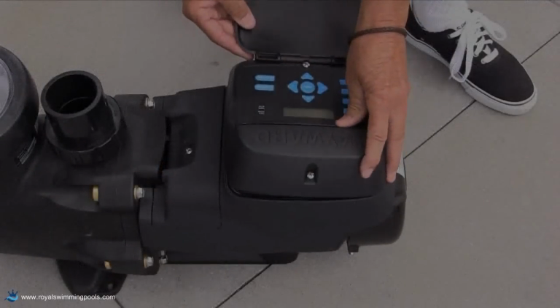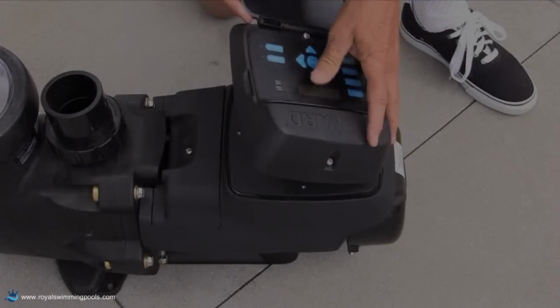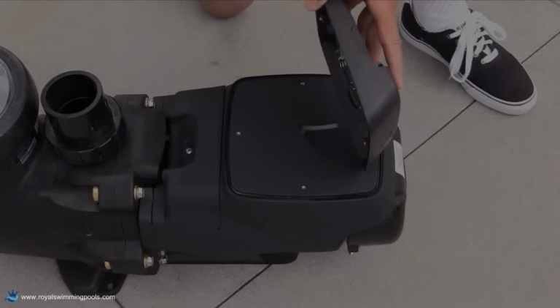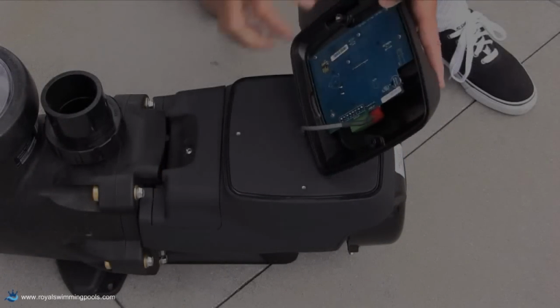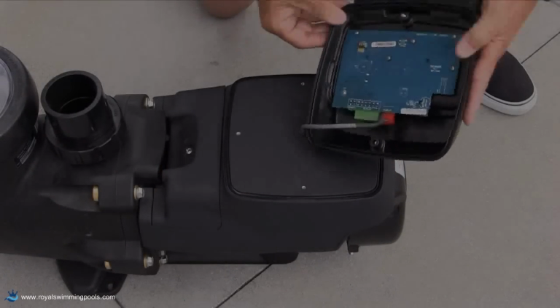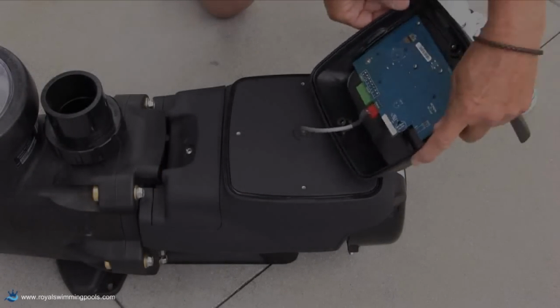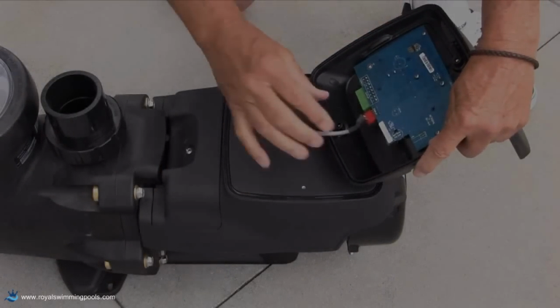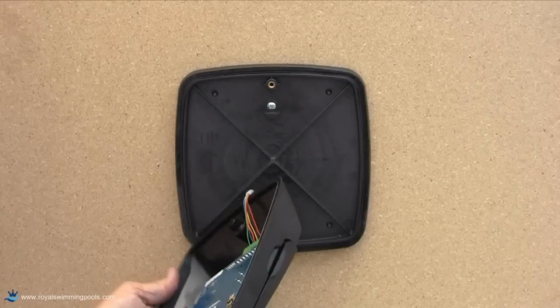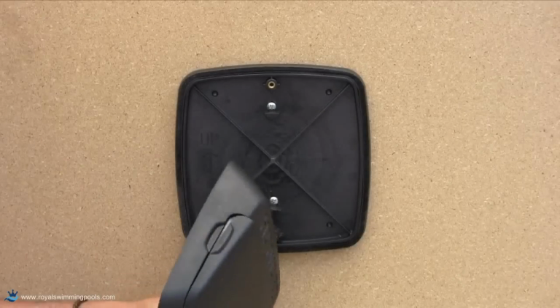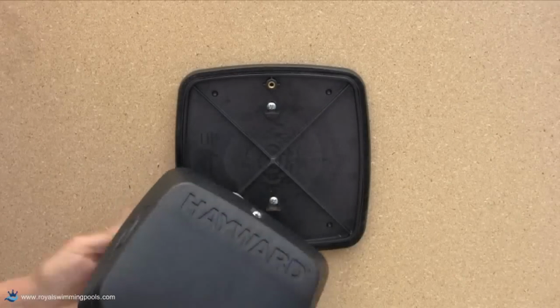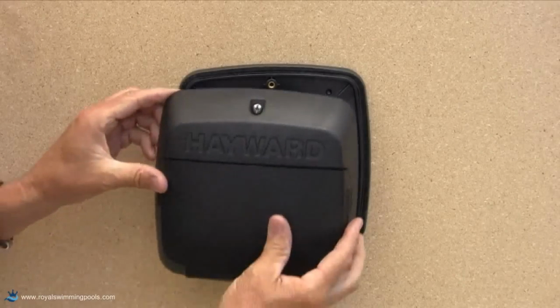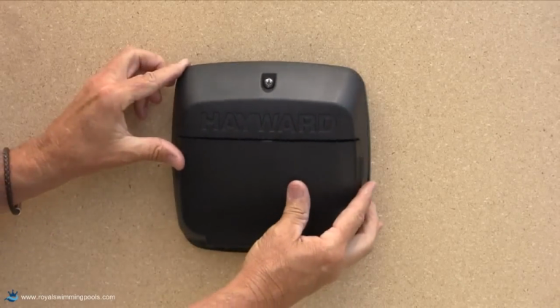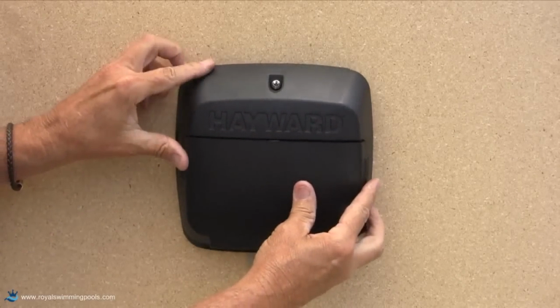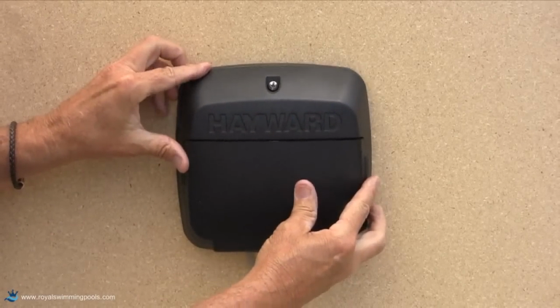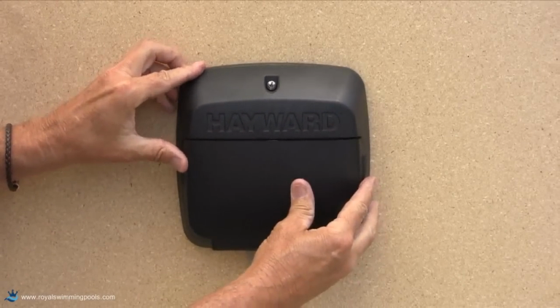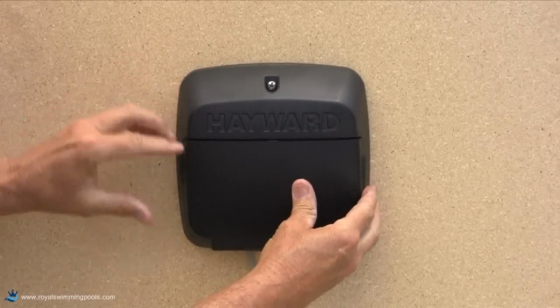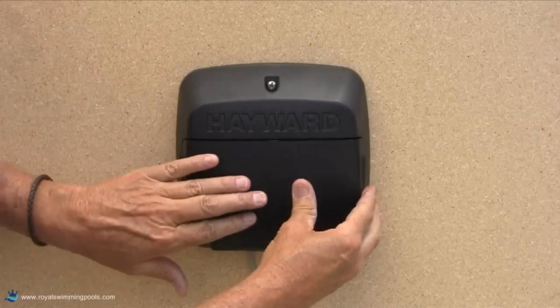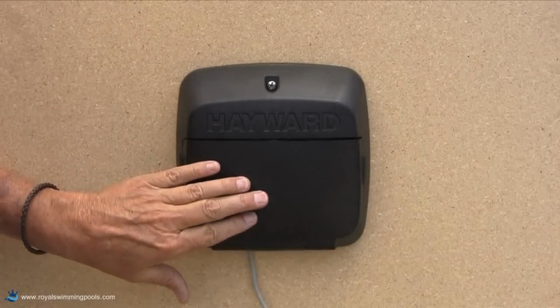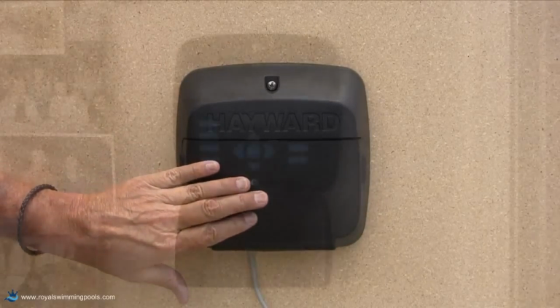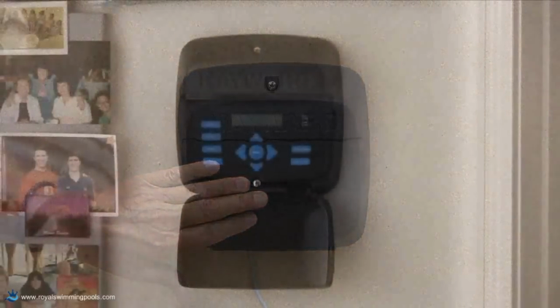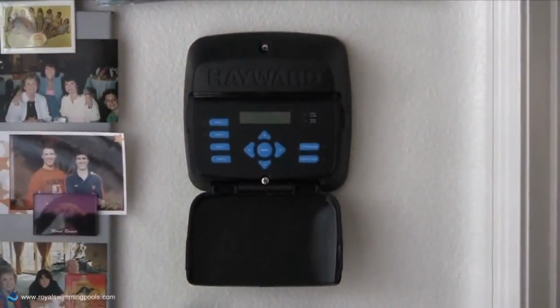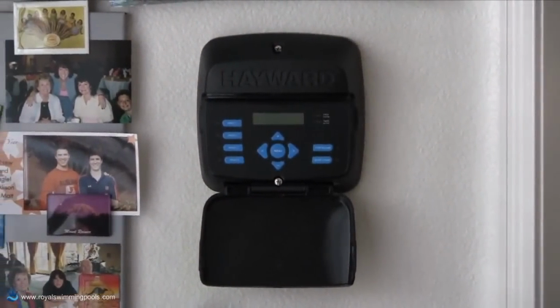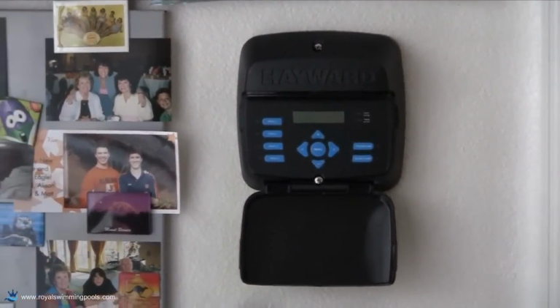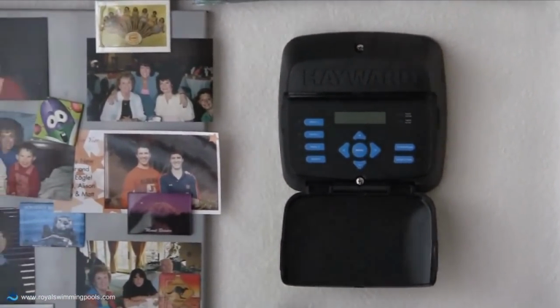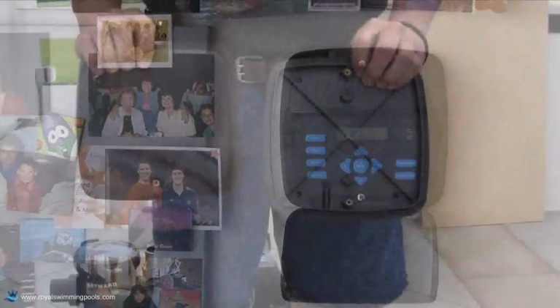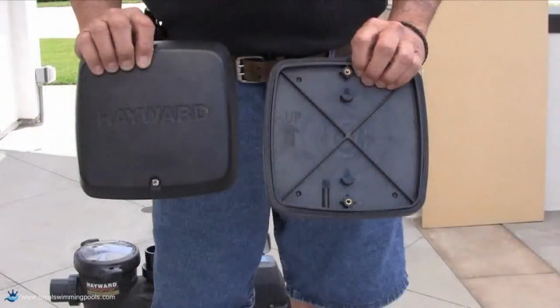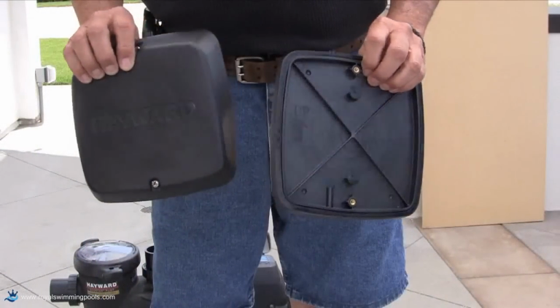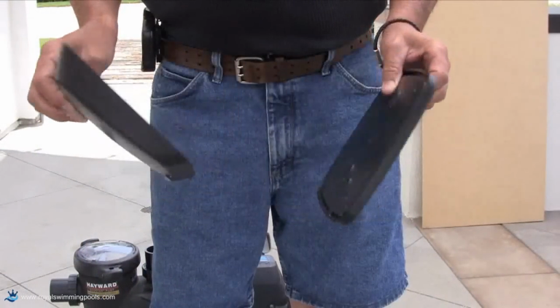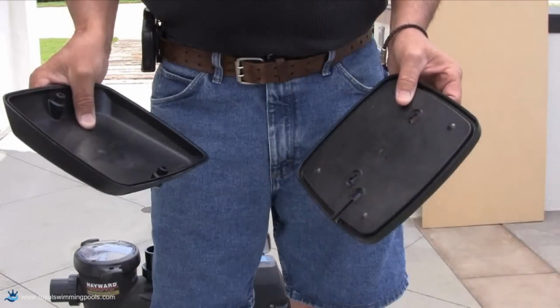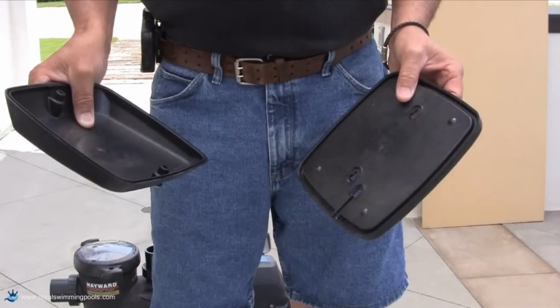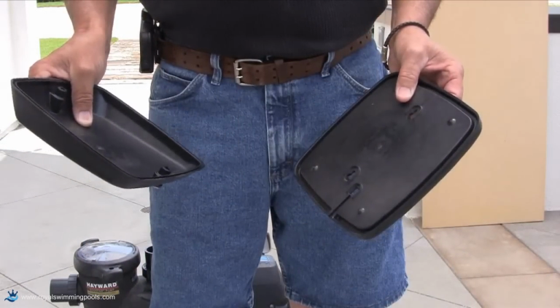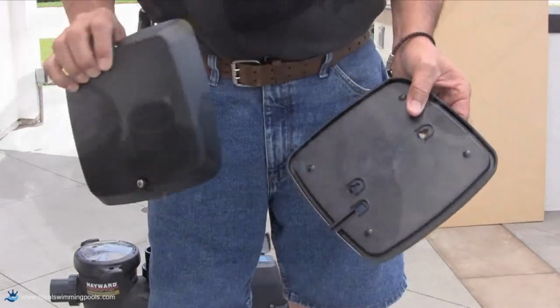If needed, the interface can be removed from the Ecostar and installed on a vertical surface near the pump or up to 500 feet away, such as a wall inside a house. The Ecostar comes with a wall mount kit to accomplish this.